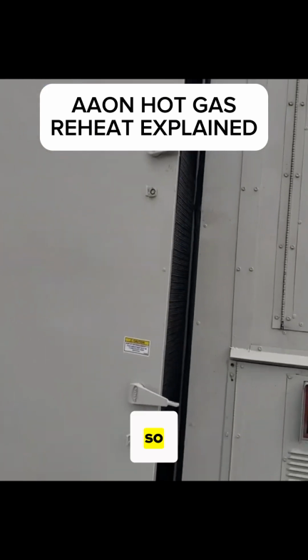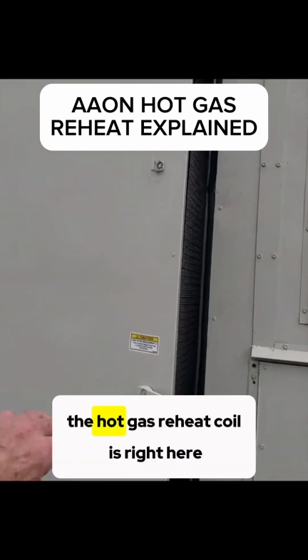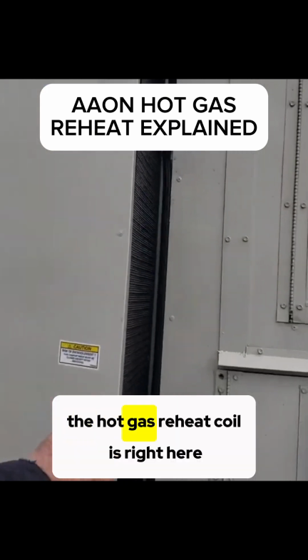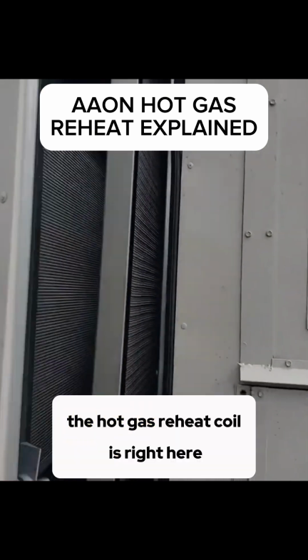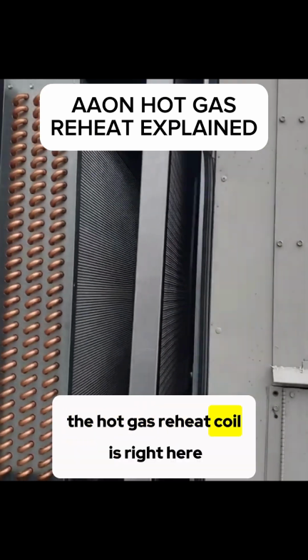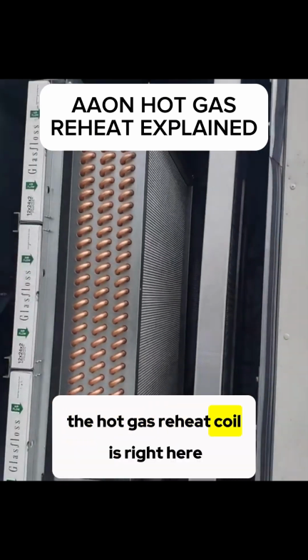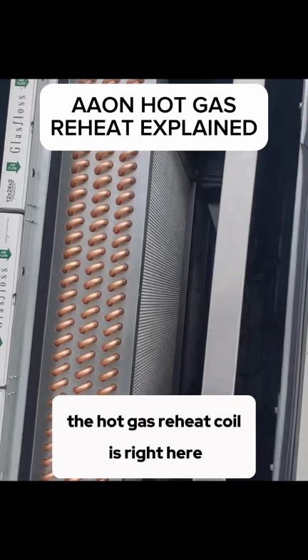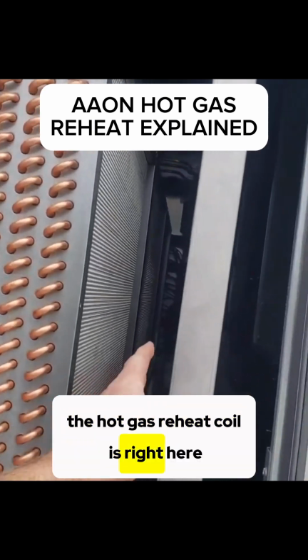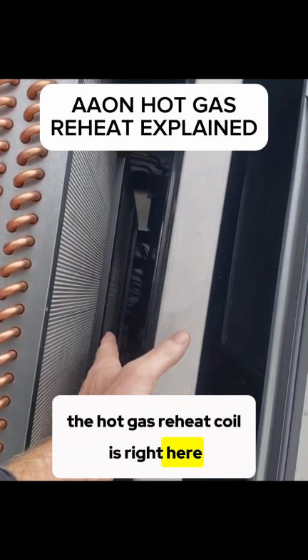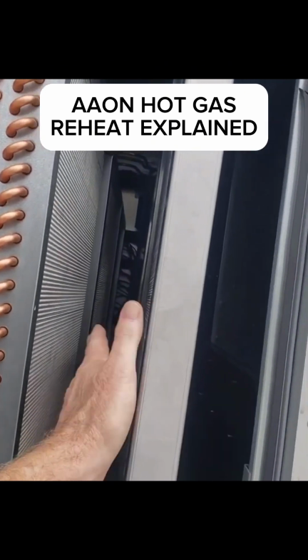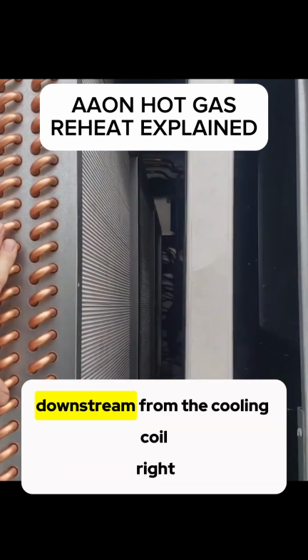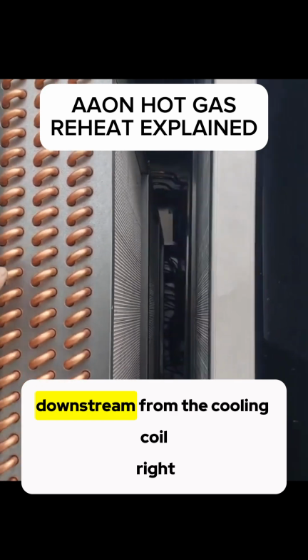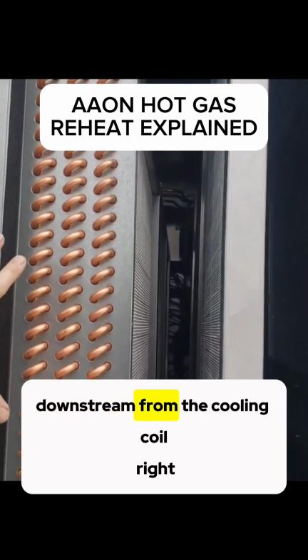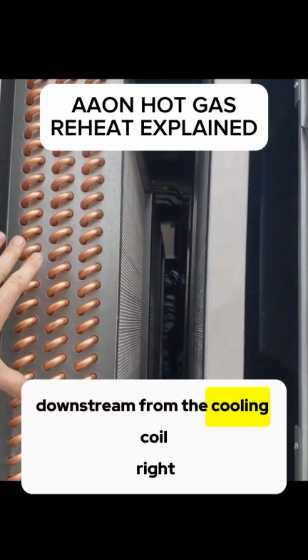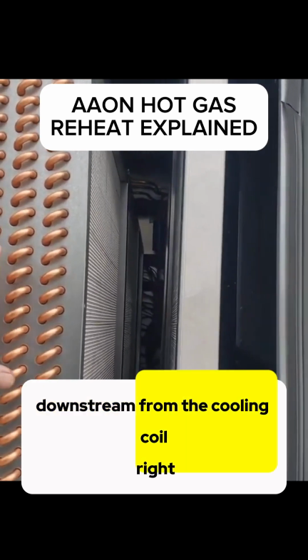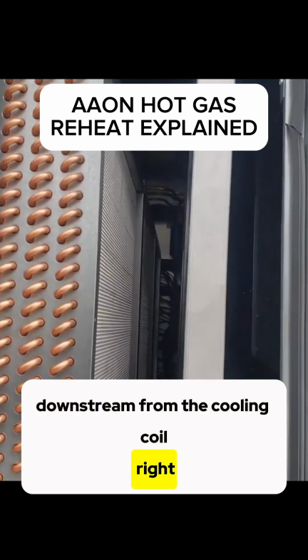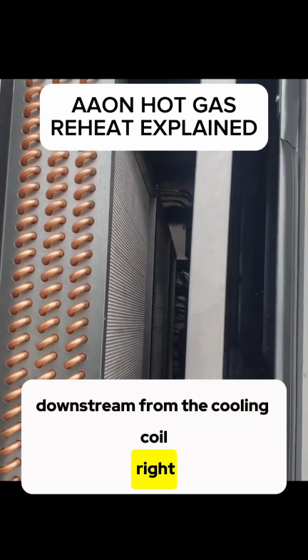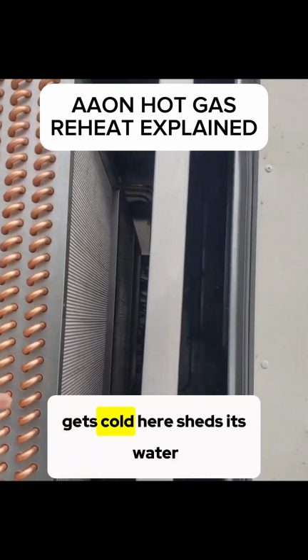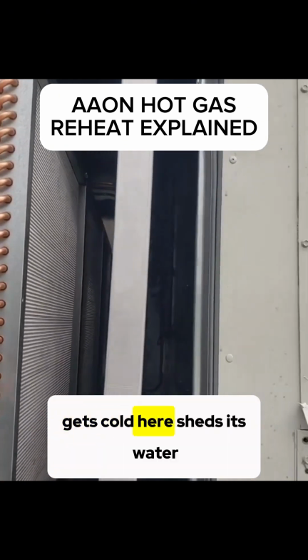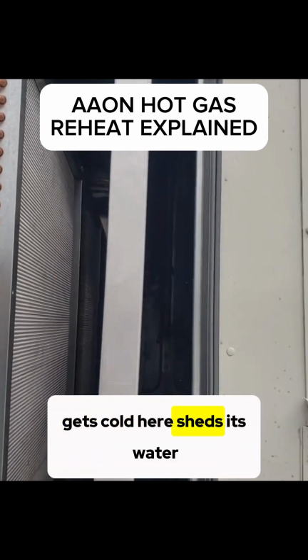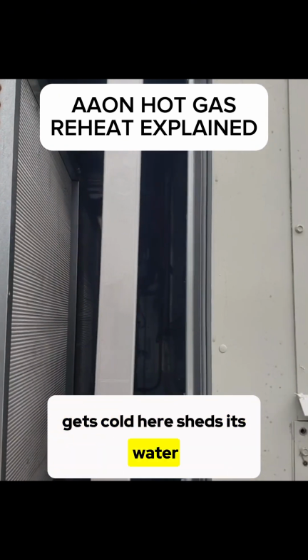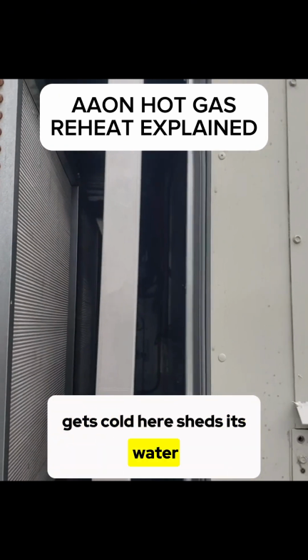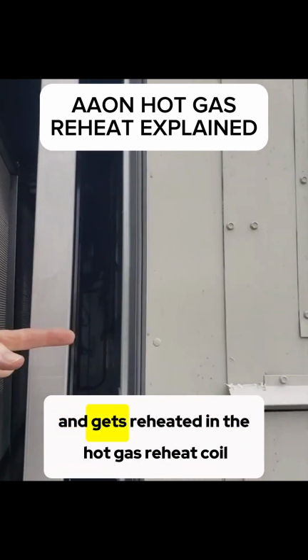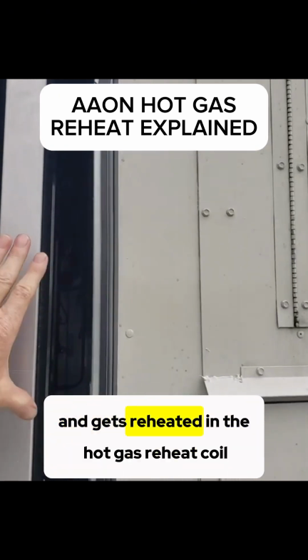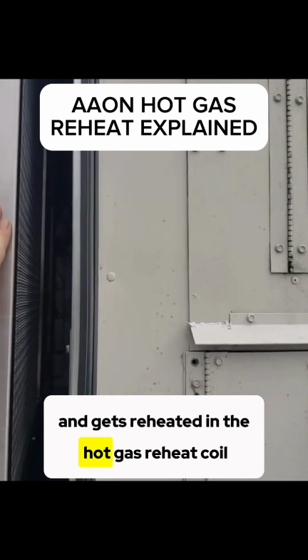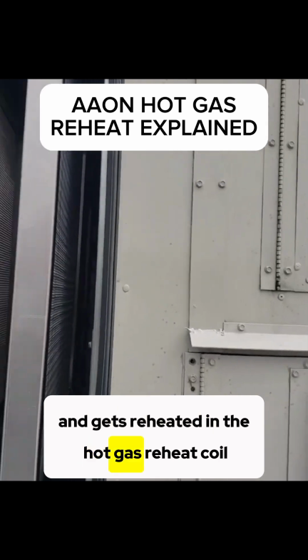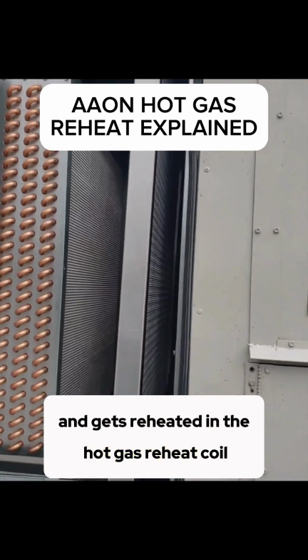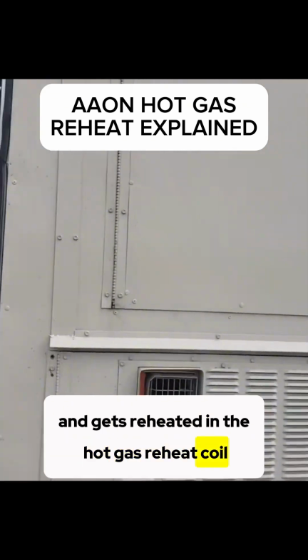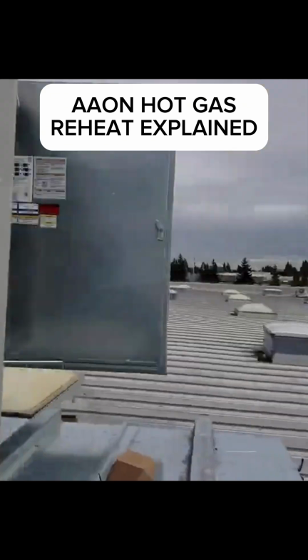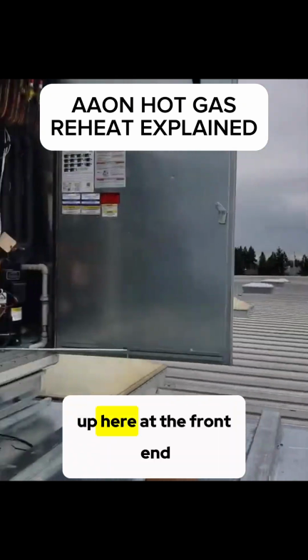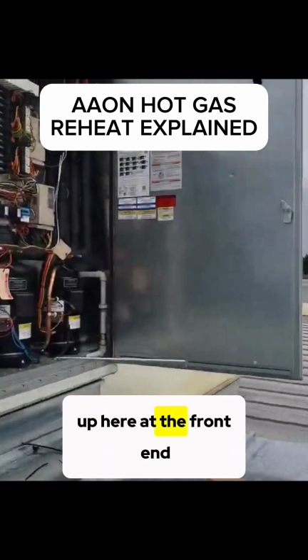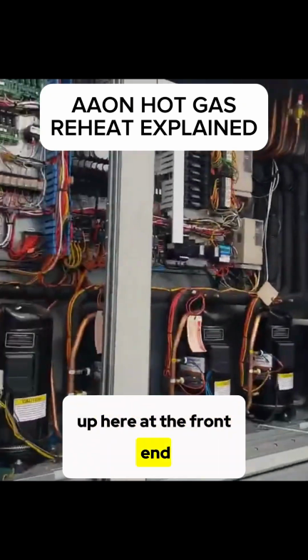The hot gas reheat coil is right here, downstream from the cooling coil. The air gets cold here, sheds its water, then gets reheated in the hot gas reheat coil.